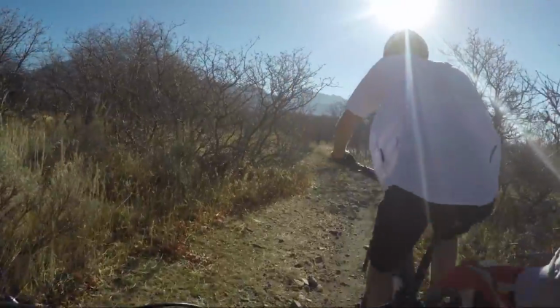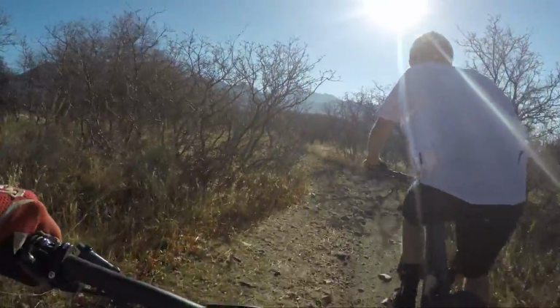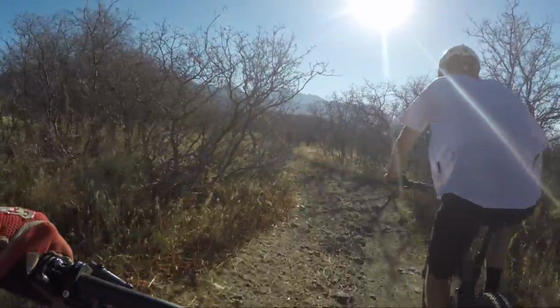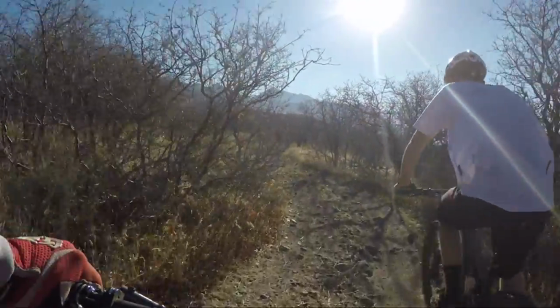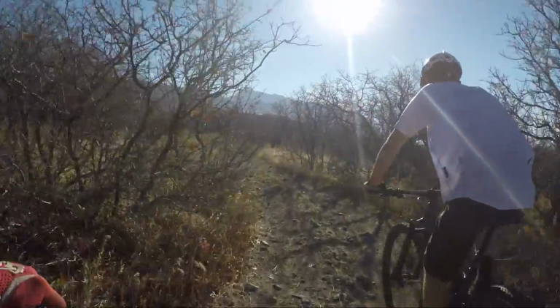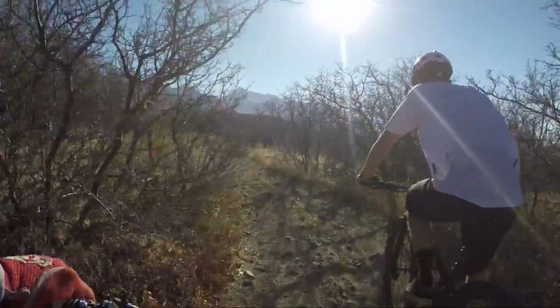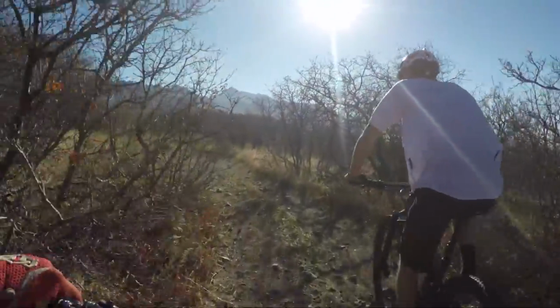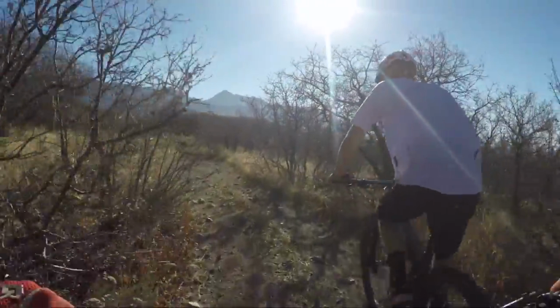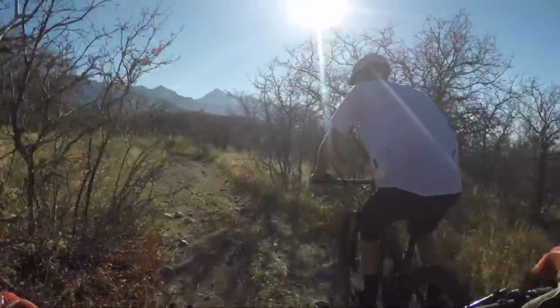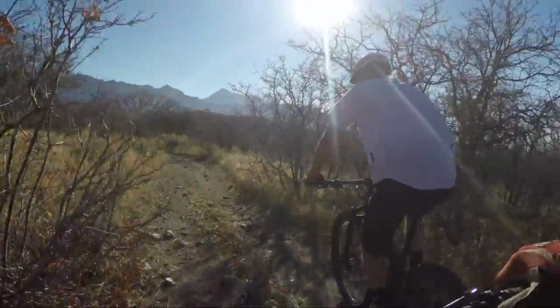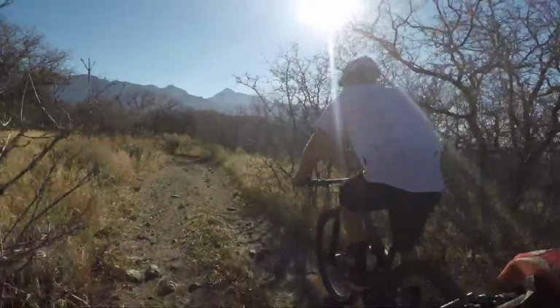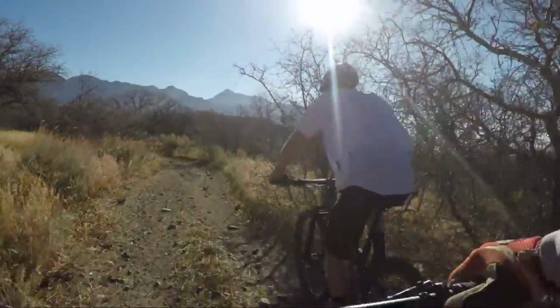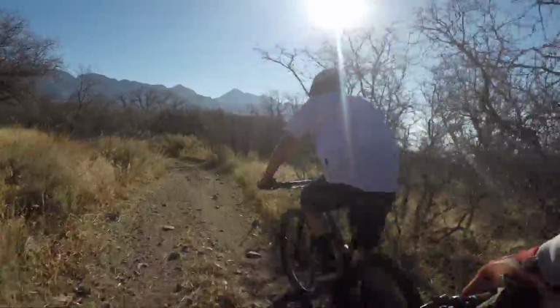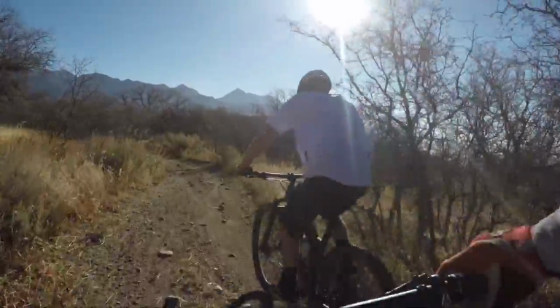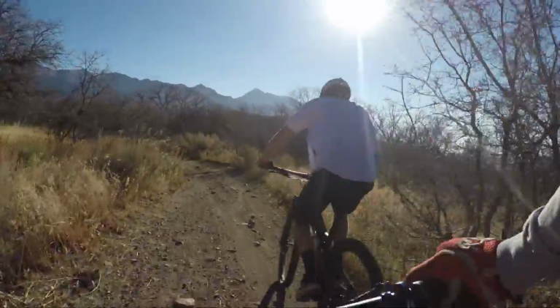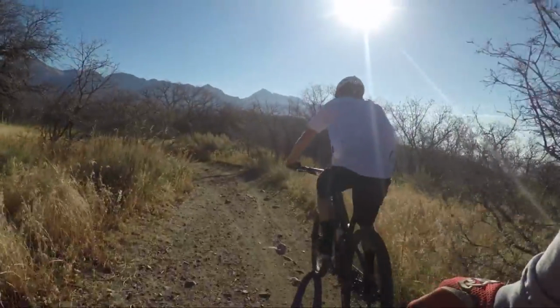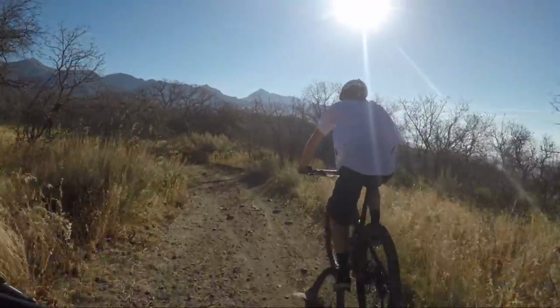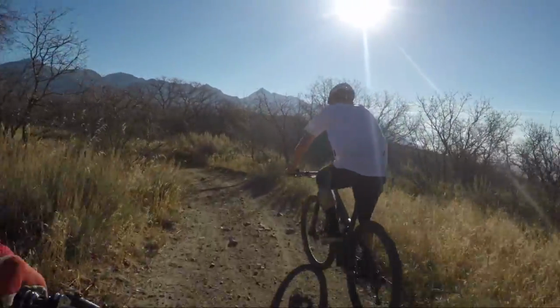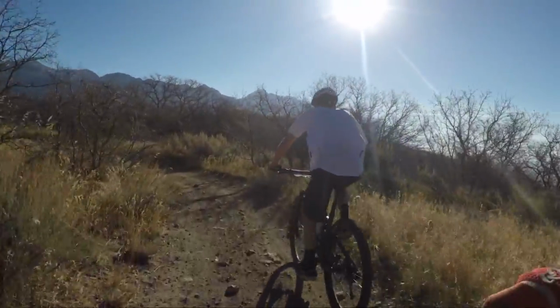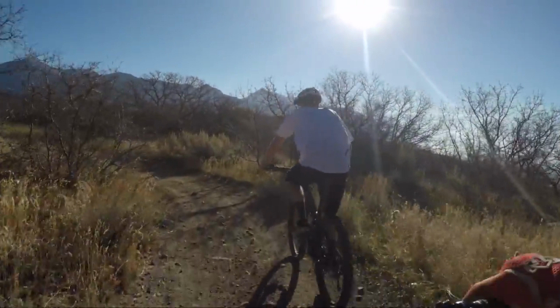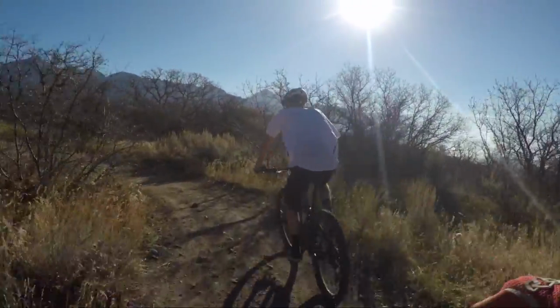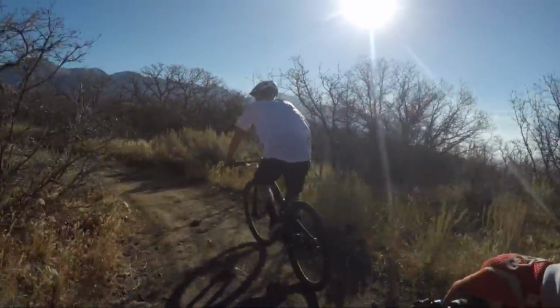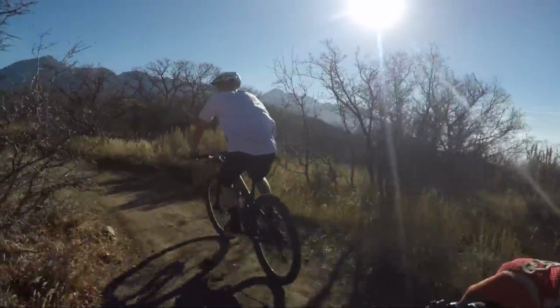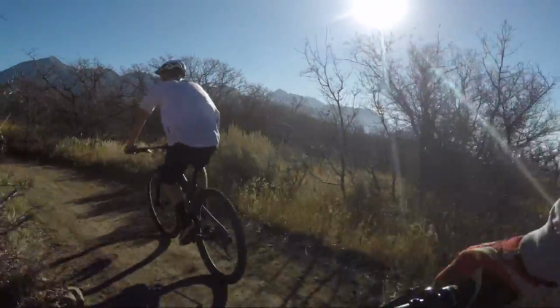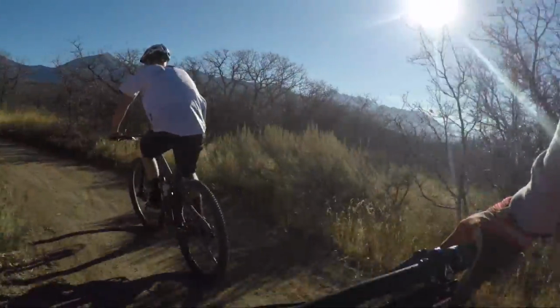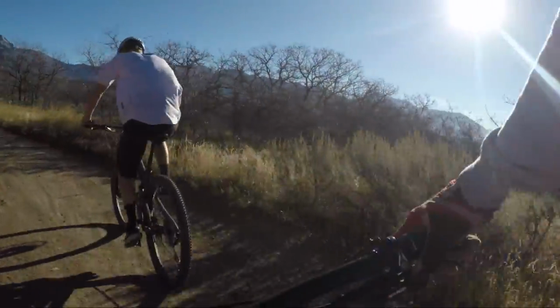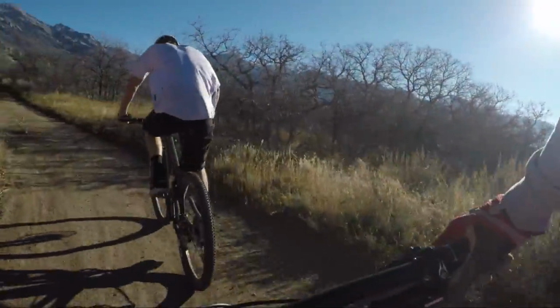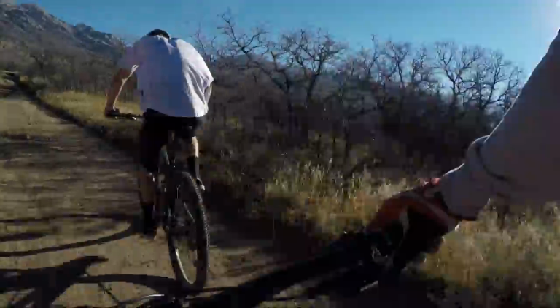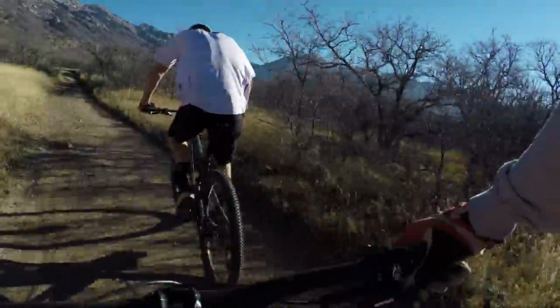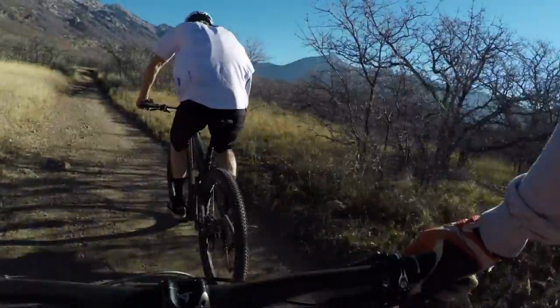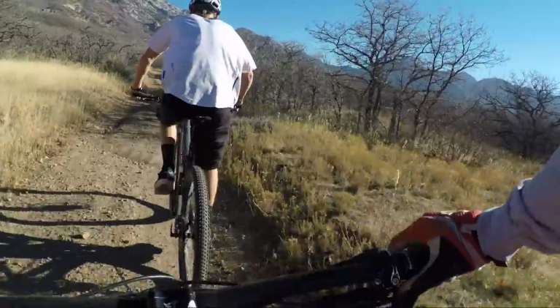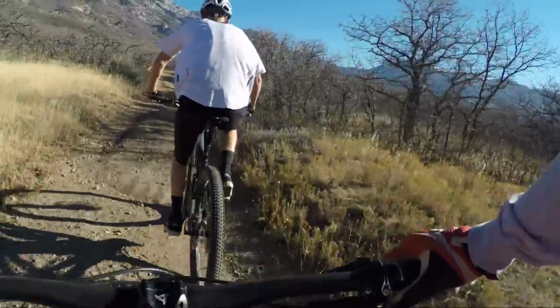Thanks to Go Ride for hooking us up with a sweet bike to demo today. If you're in town, they've got a huge fleet of demos right now — they always do. If you need a bike, go talk to Chris or Manny down at the shop and they'll get you on the right bike.